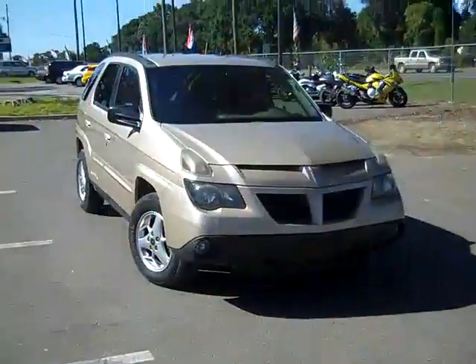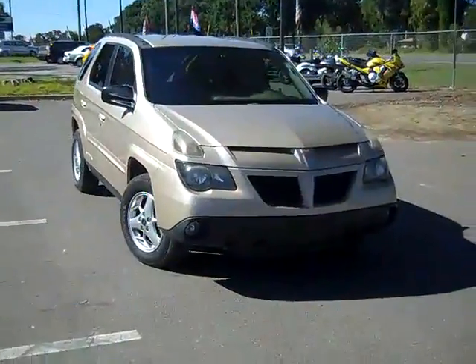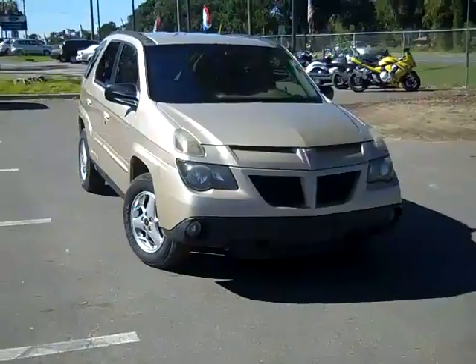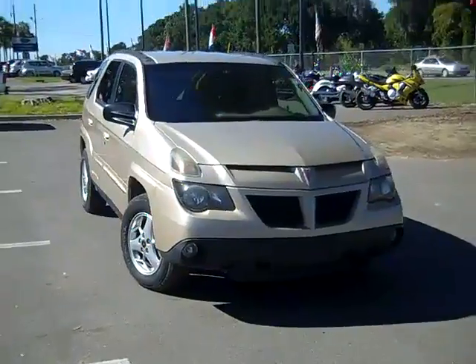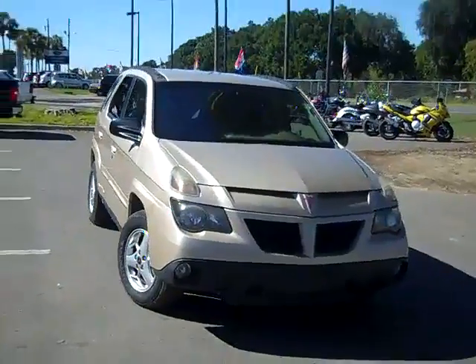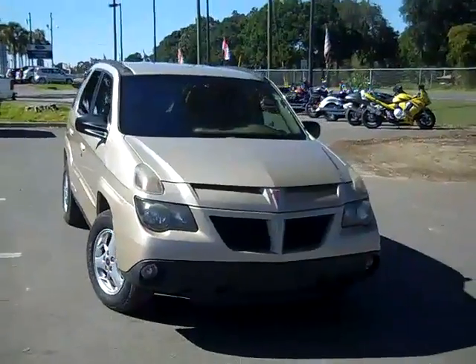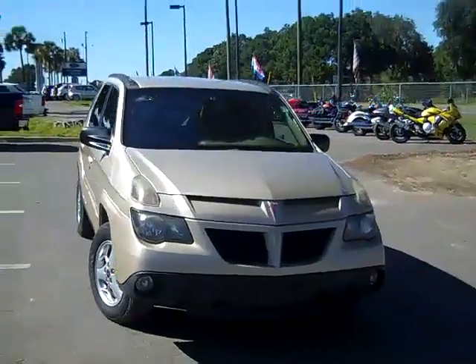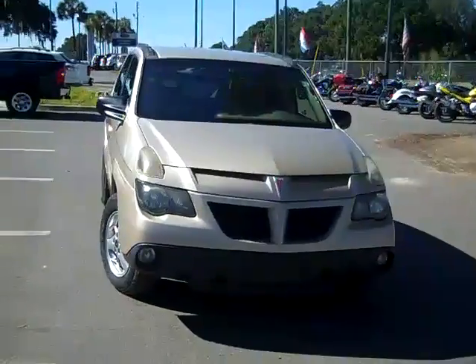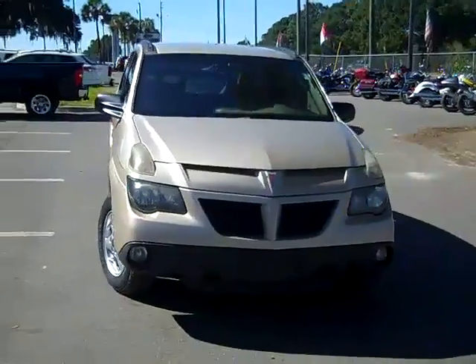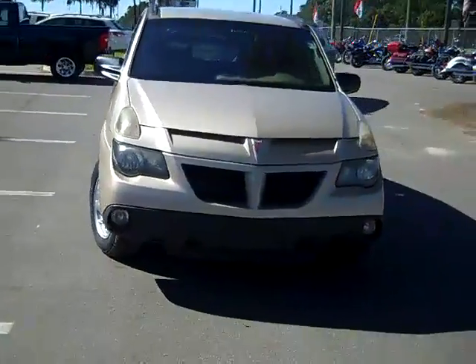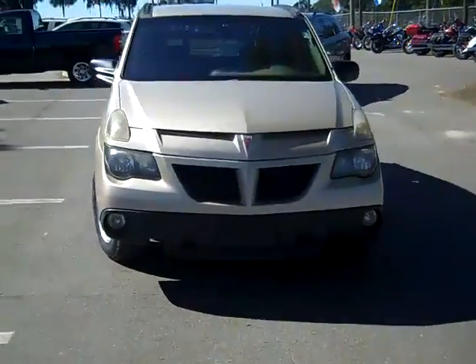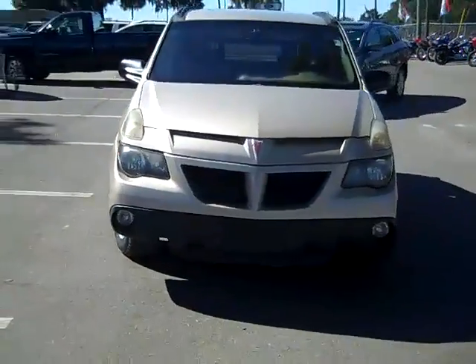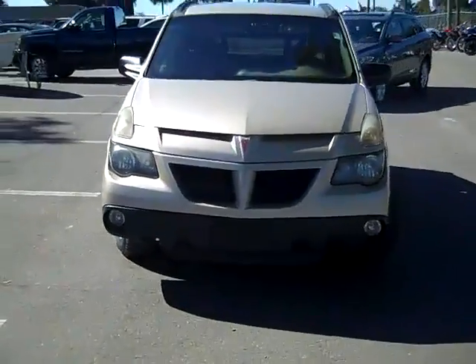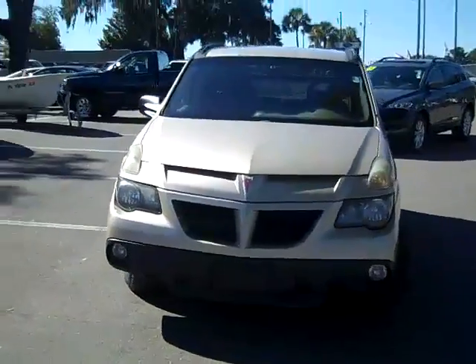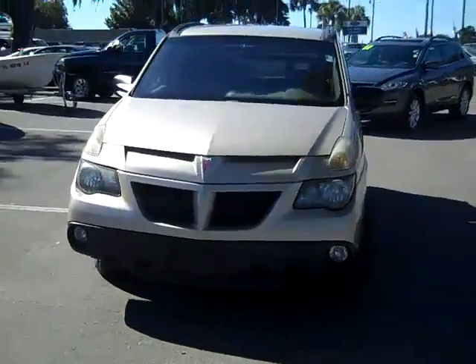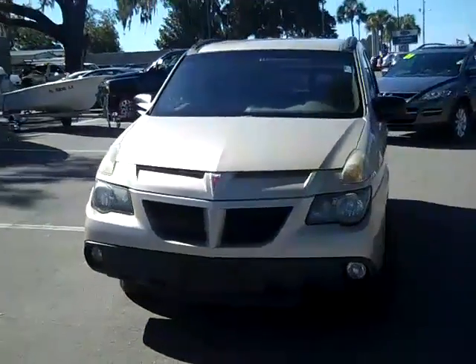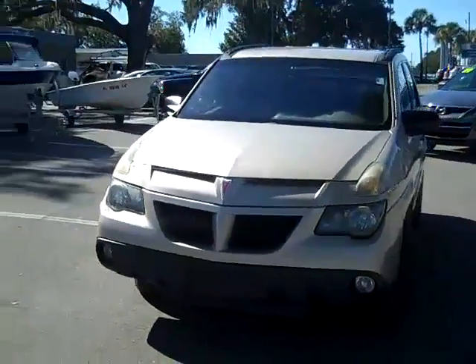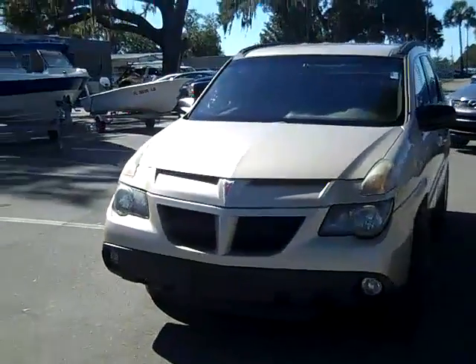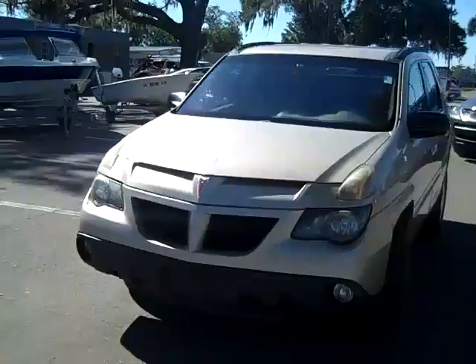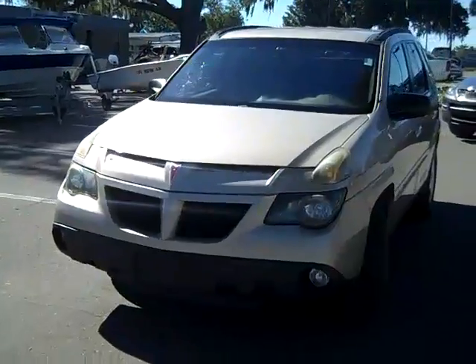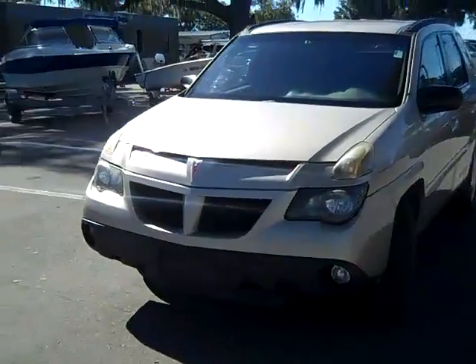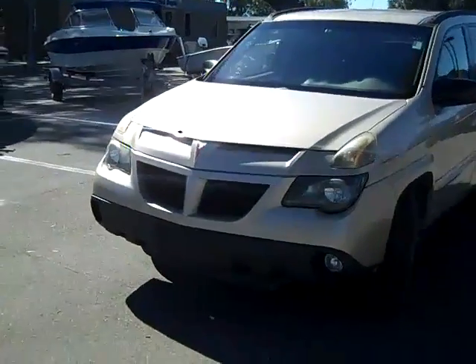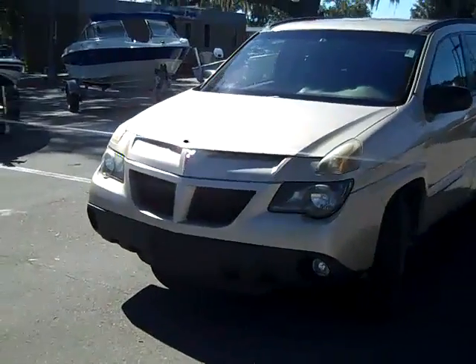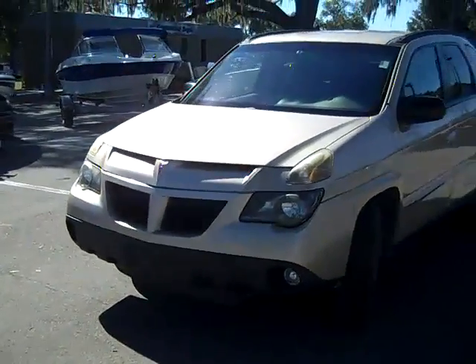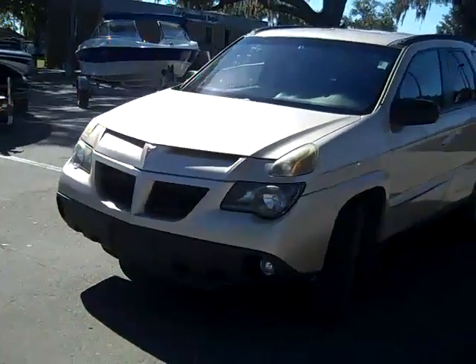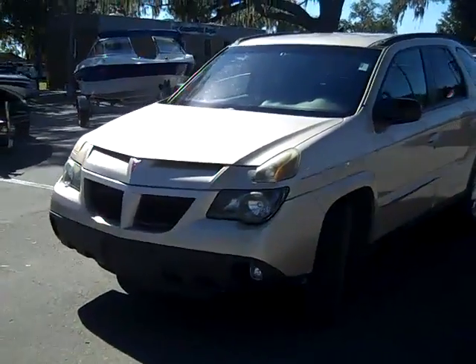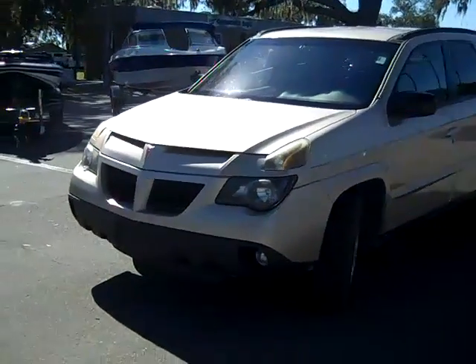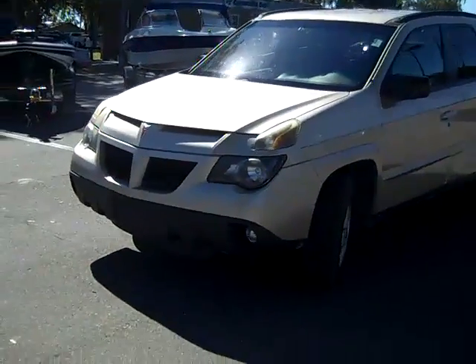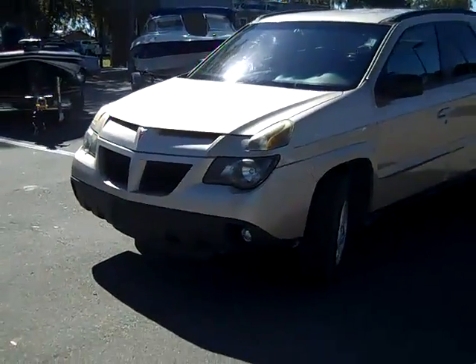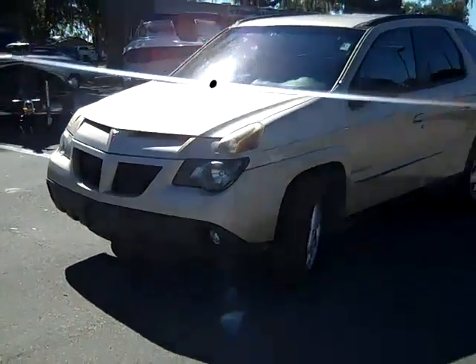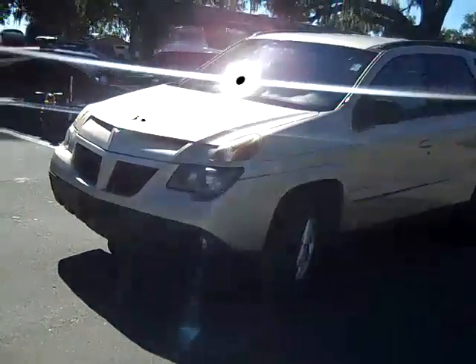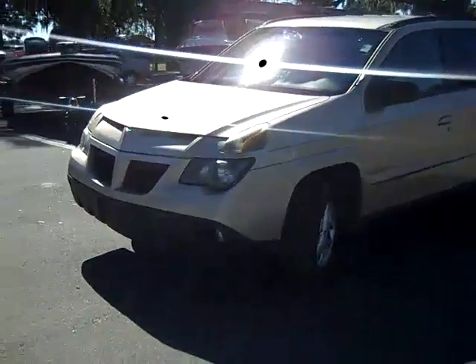This is Jen and what we have here is a 2003 Pontiac Aztec. I'd also like to remind you that we have a huge inventory and you can check it out online anytime by logging on to SantaFeFord.com.